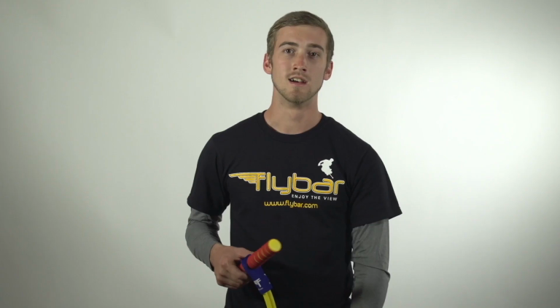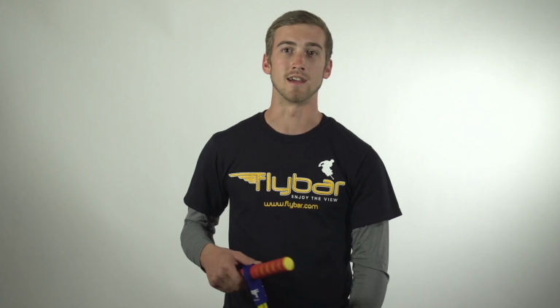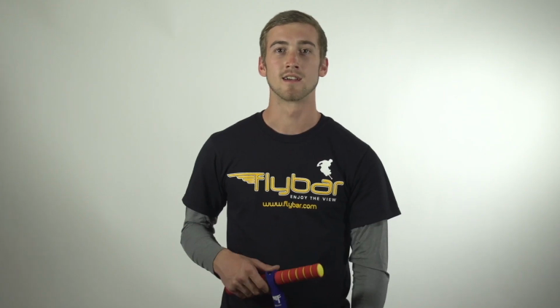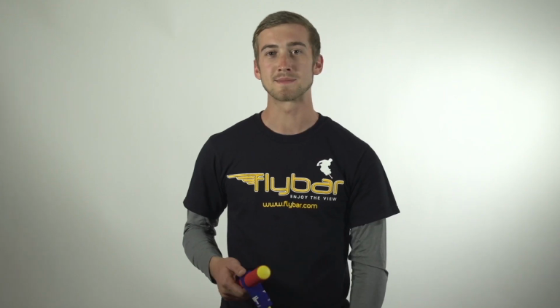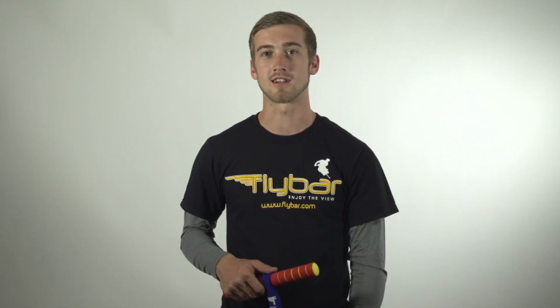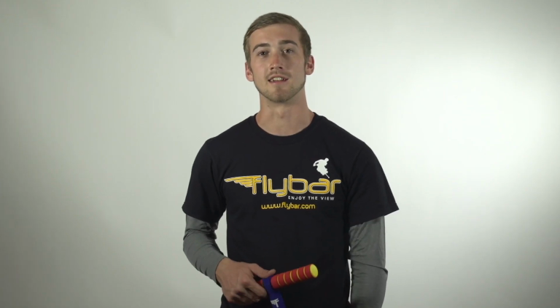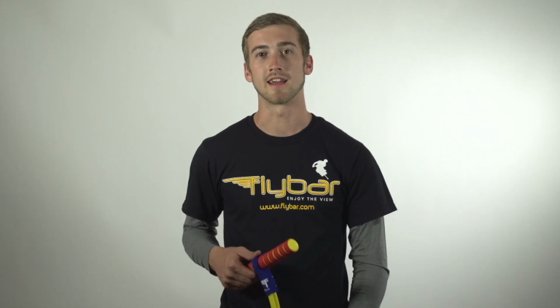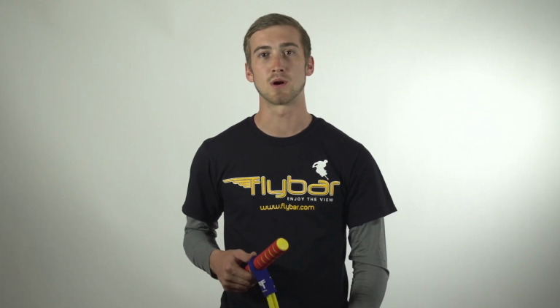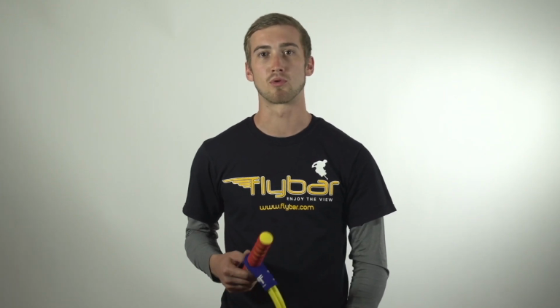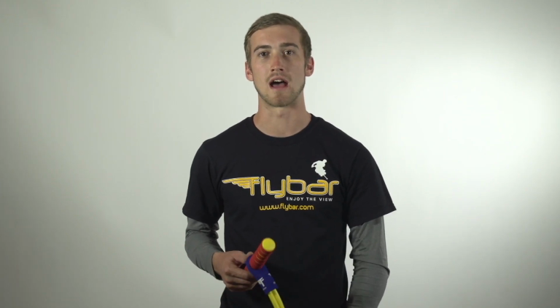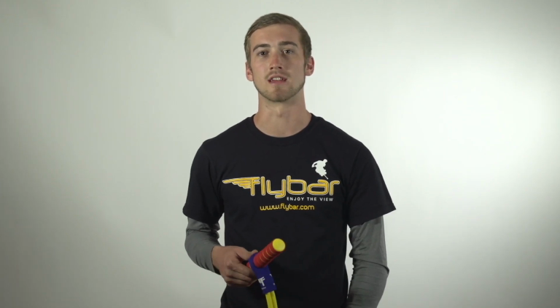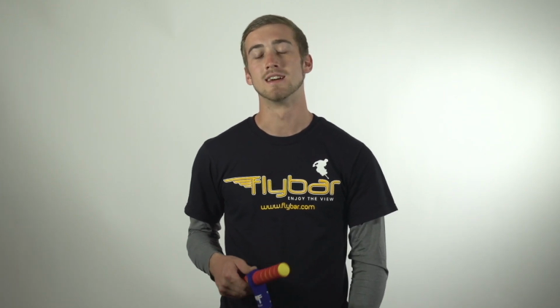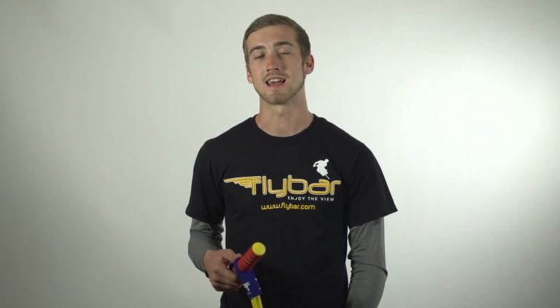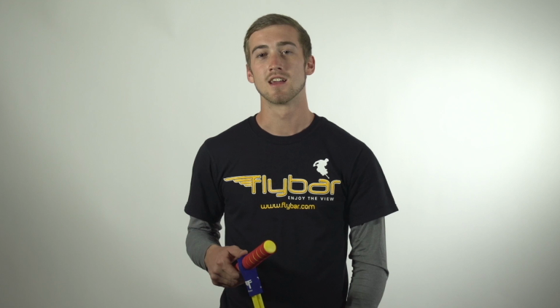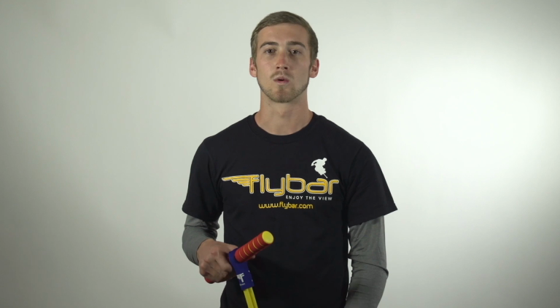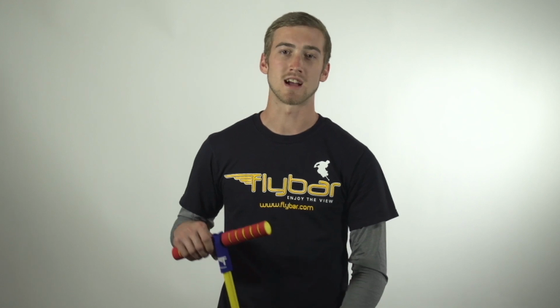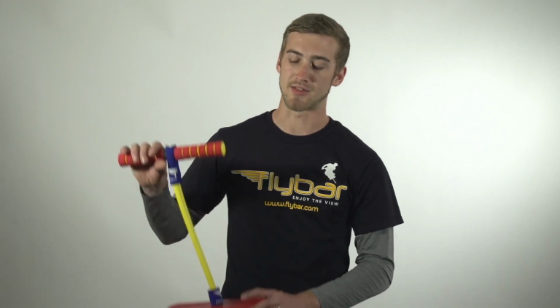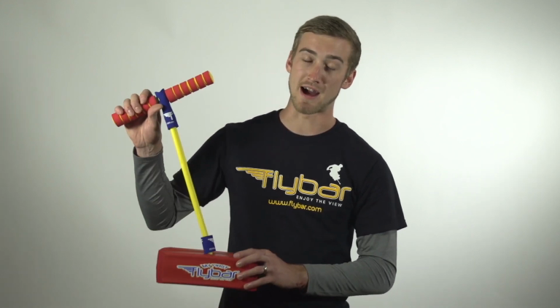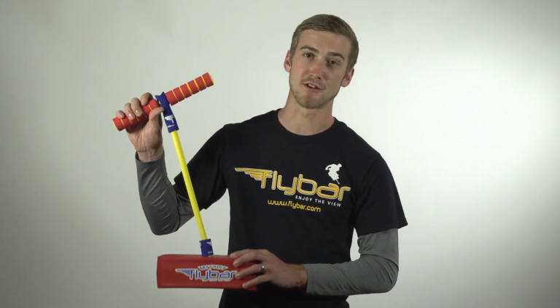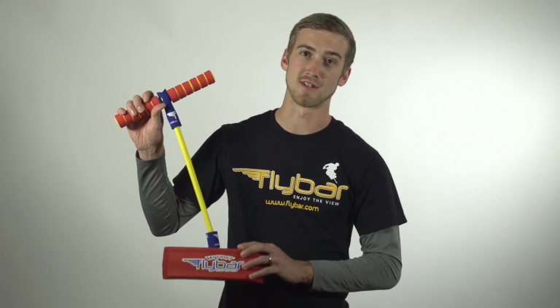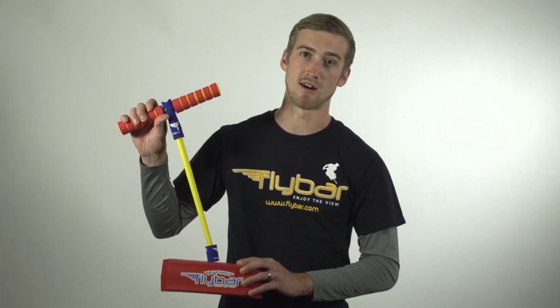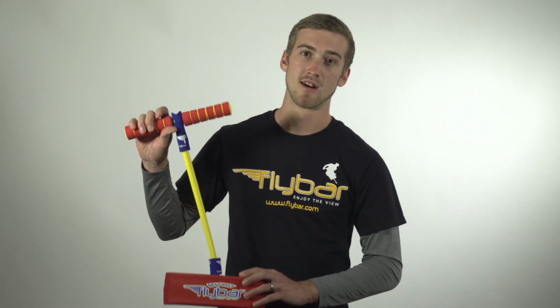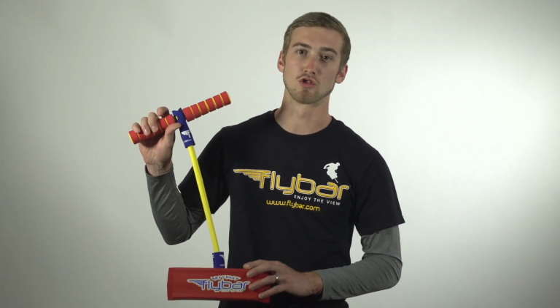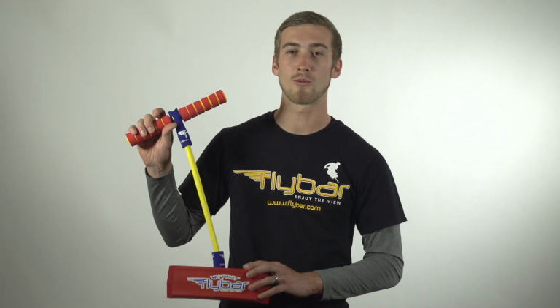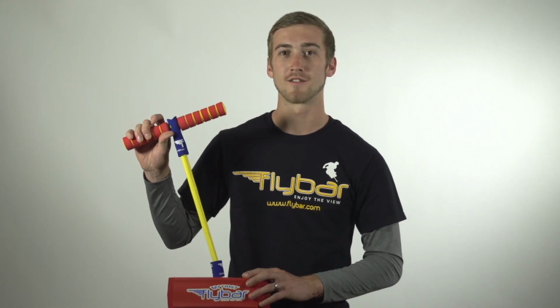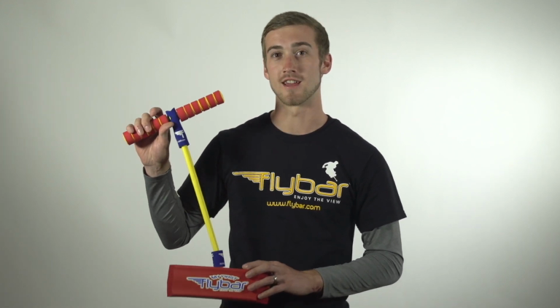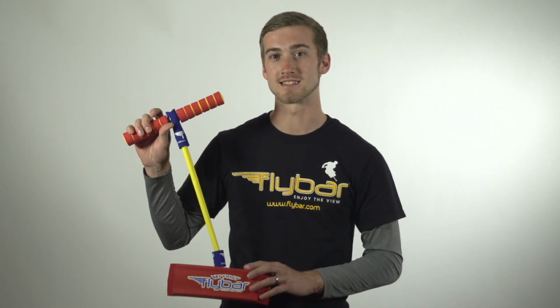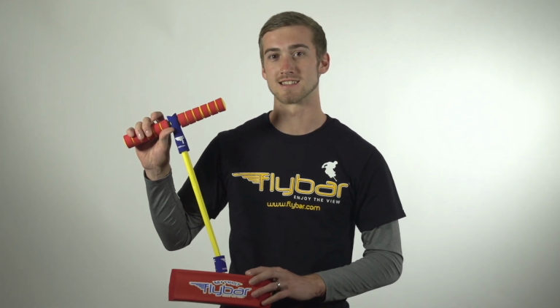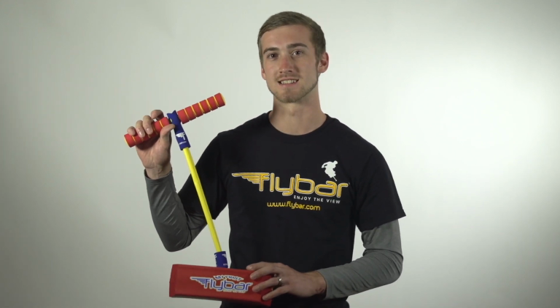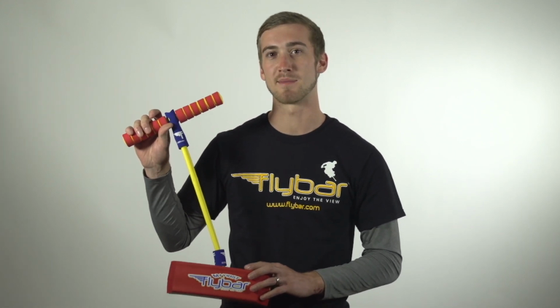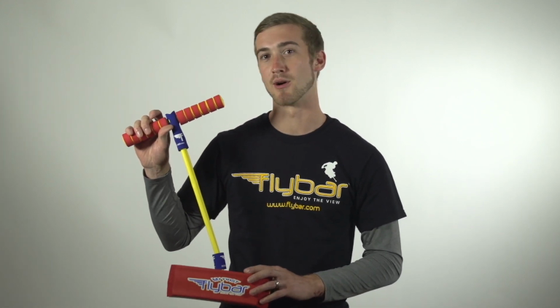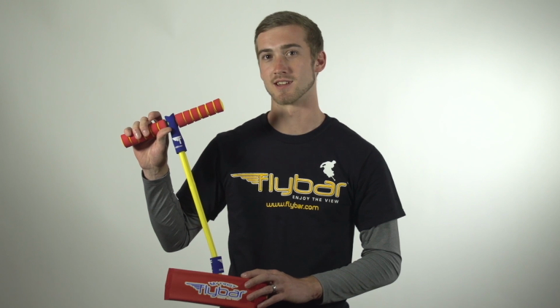Hey, my name is Nick Ryan, an ex-Pogo pro athlete. Today, we're going to talk about the My First Flybar, a great way for the youngest kids to get excited about pogo sticking.